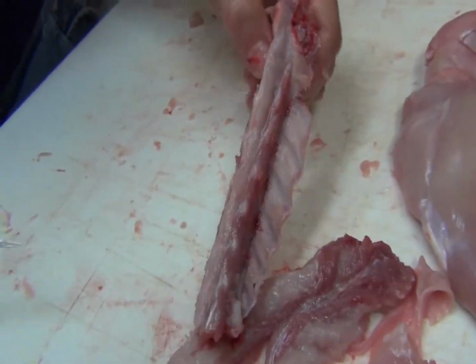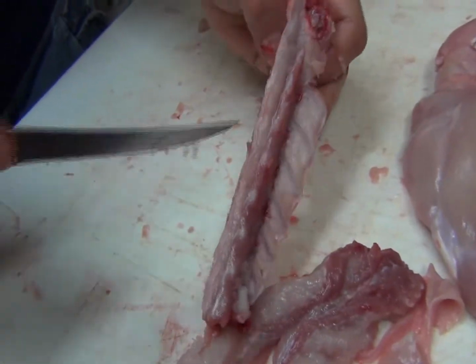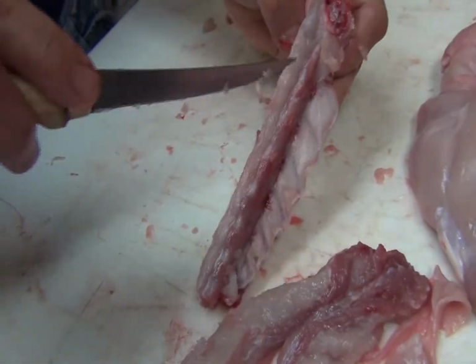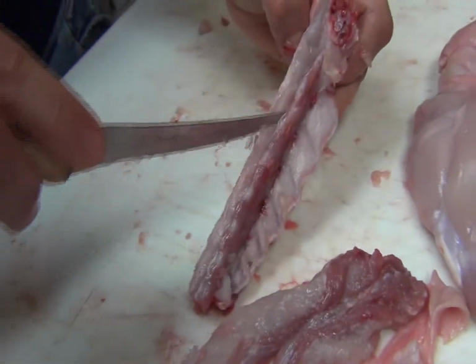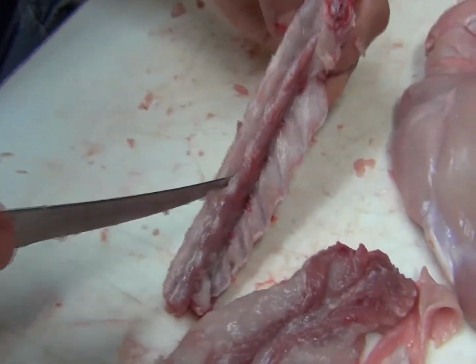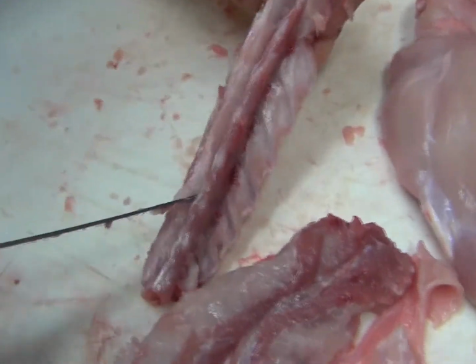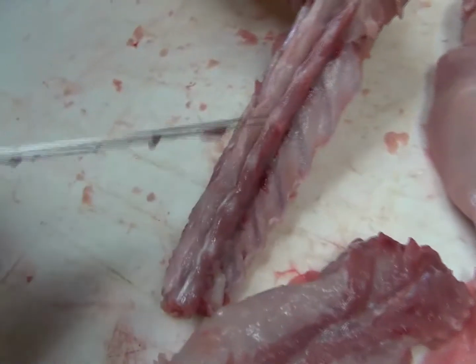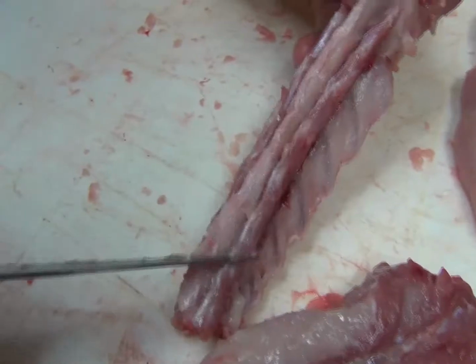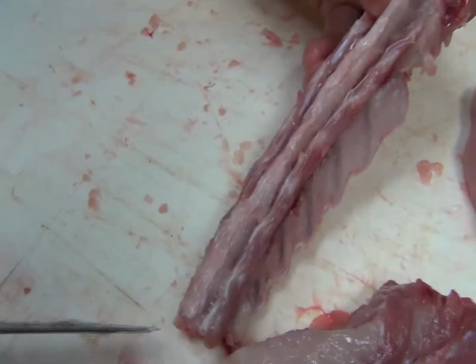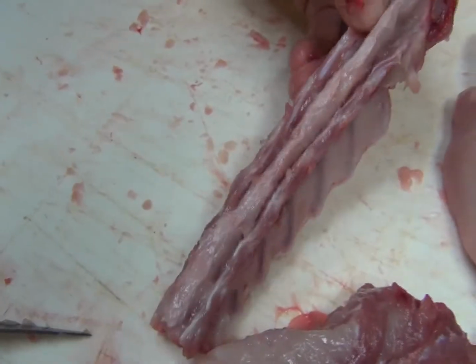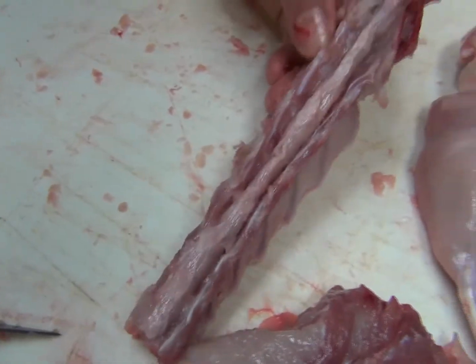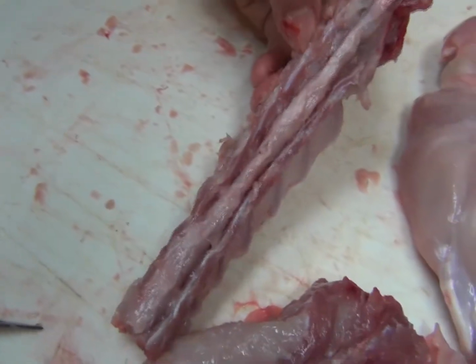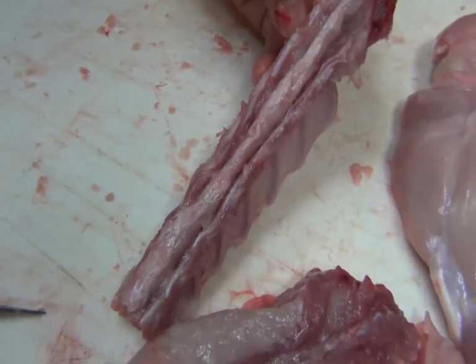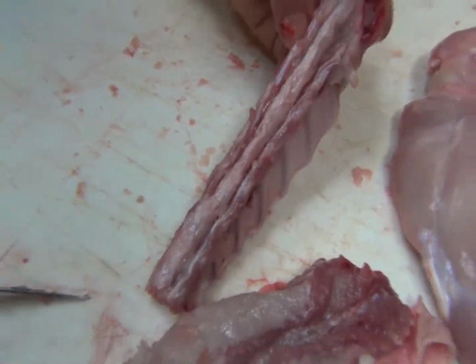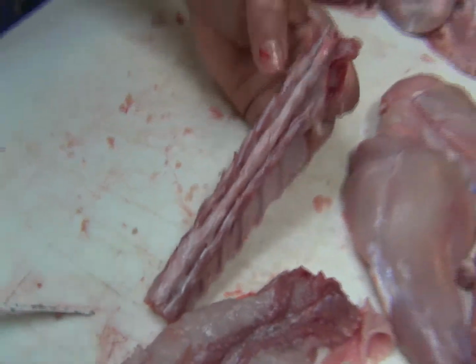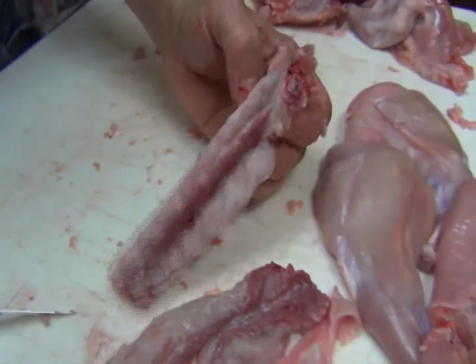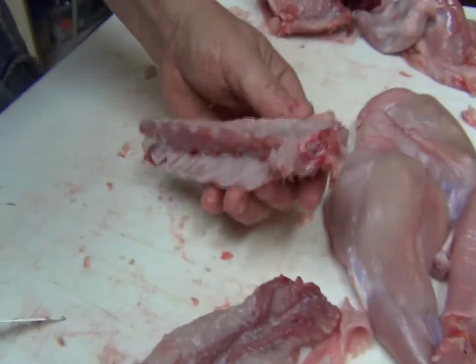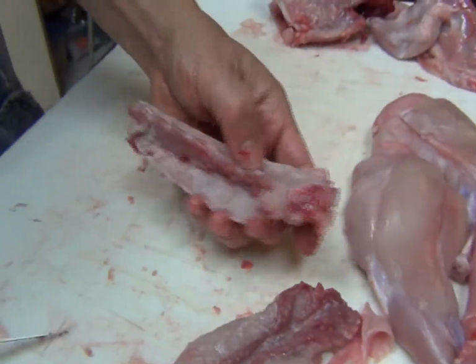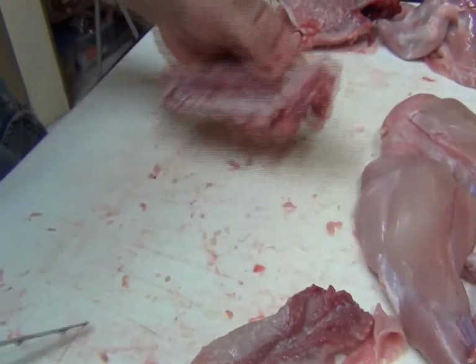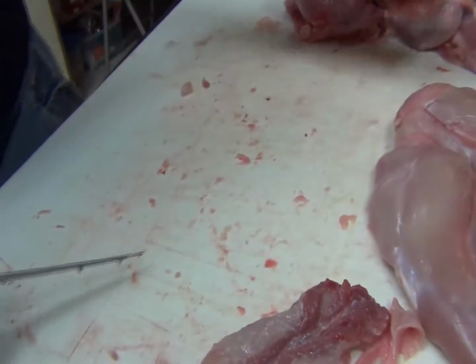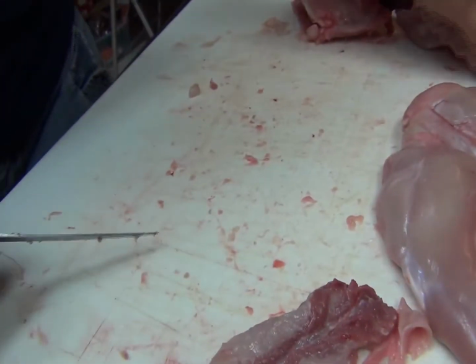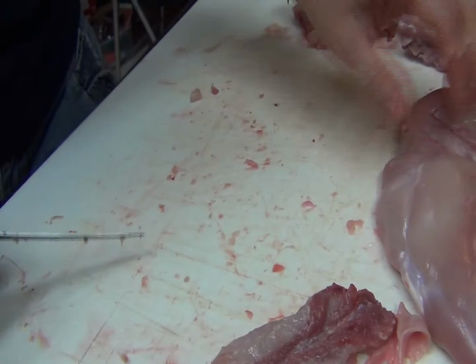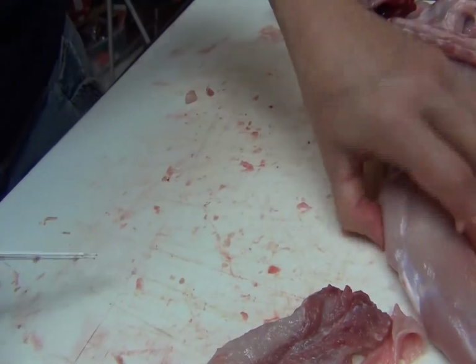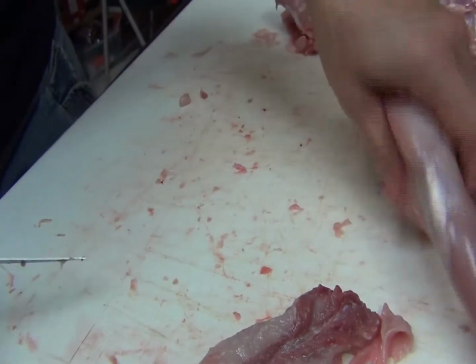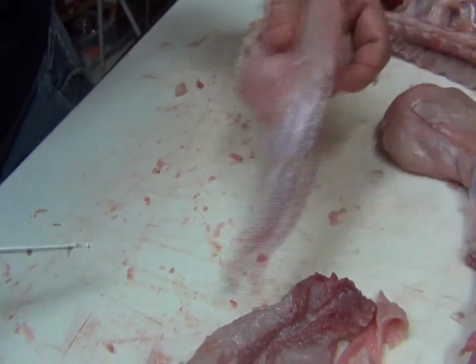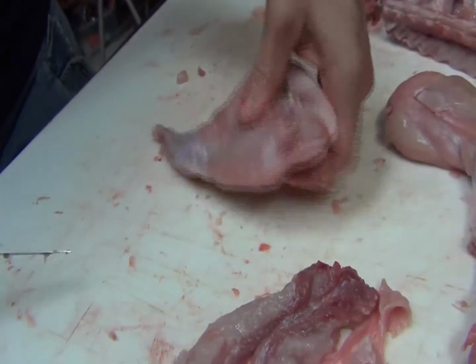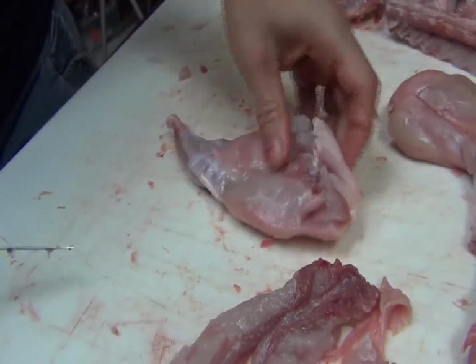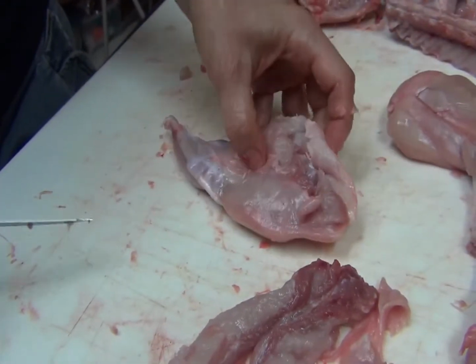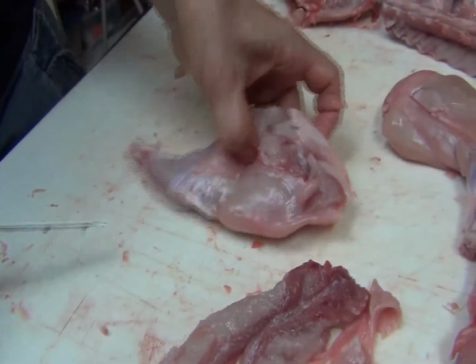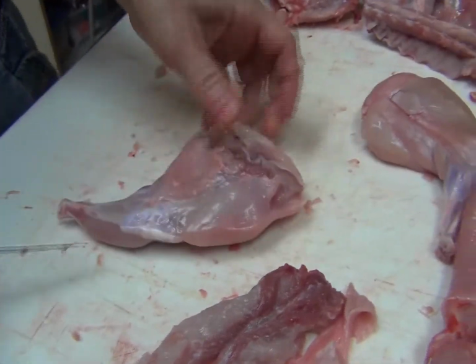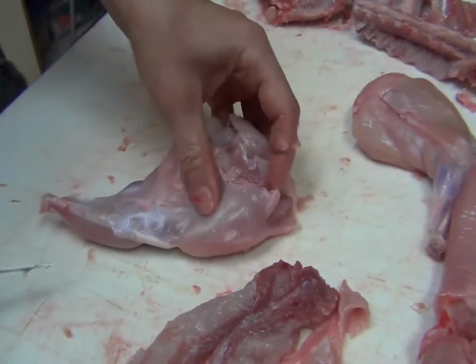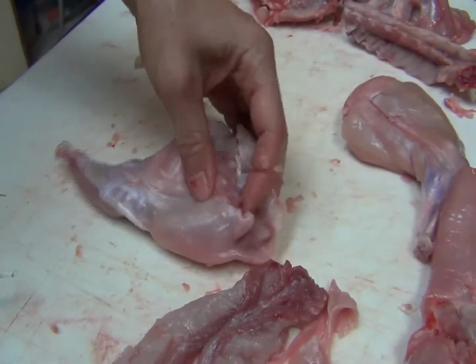Kind of see what it looks like now. It did pretty good — not too much meat left on there. Now if you want to debone a leg, you can do this.